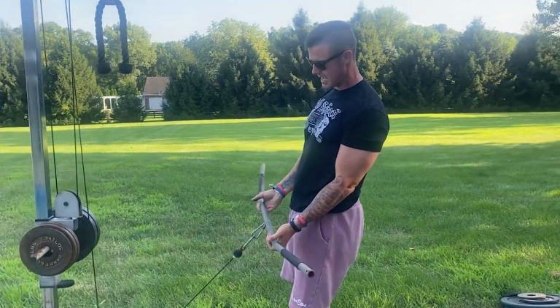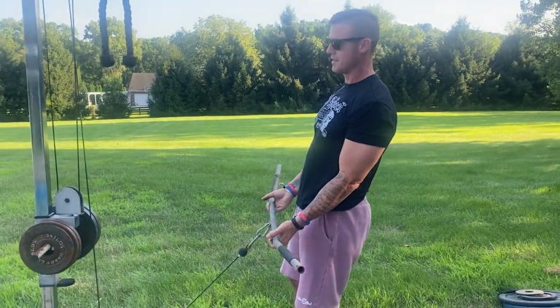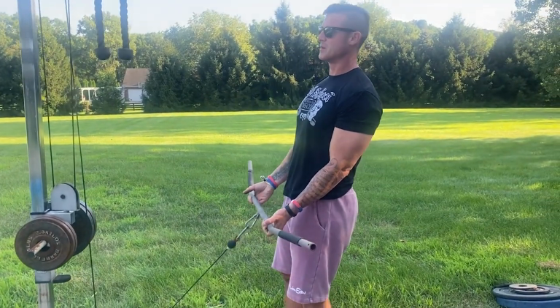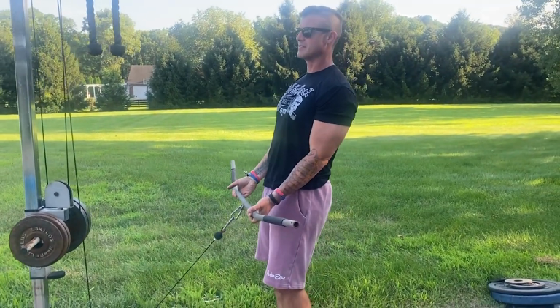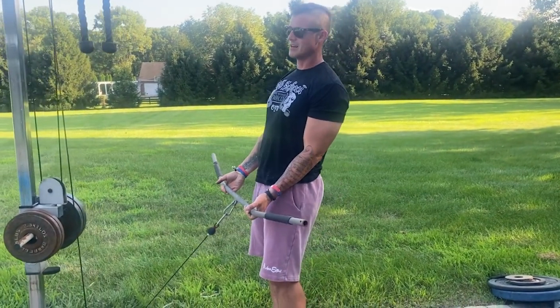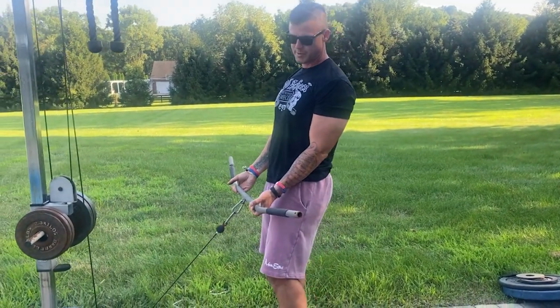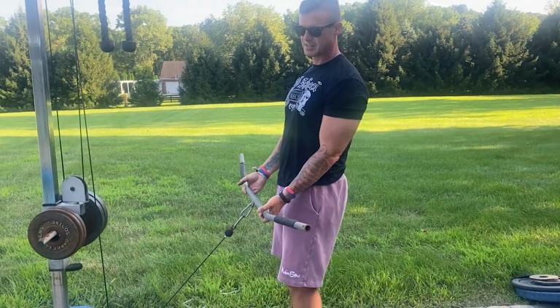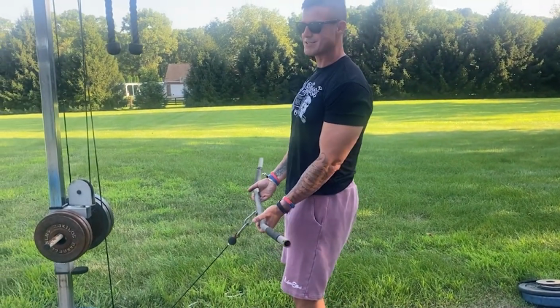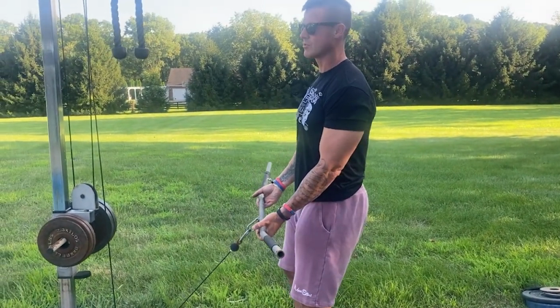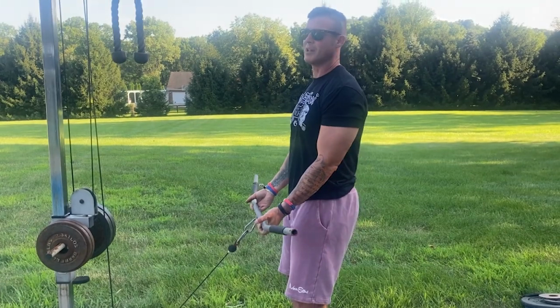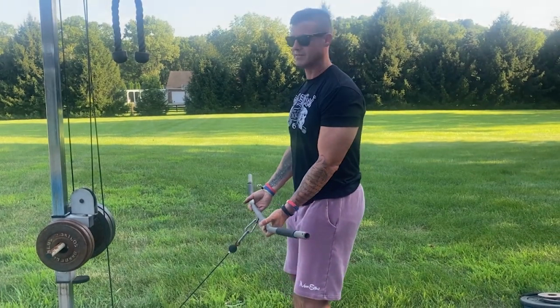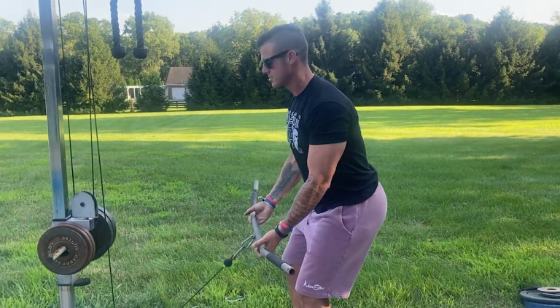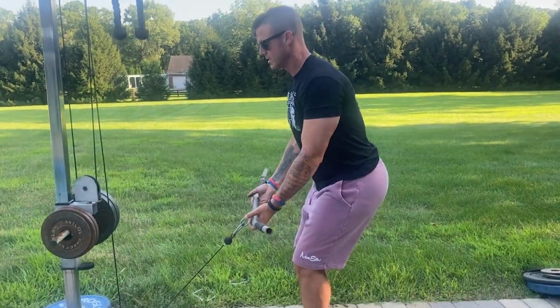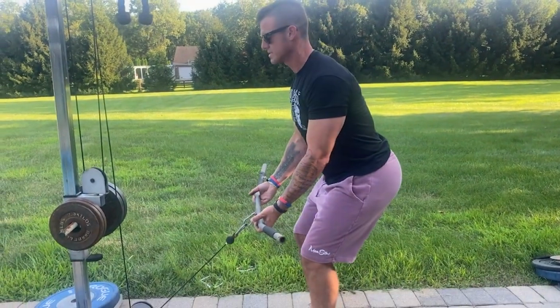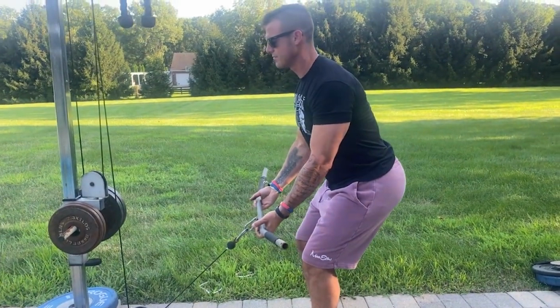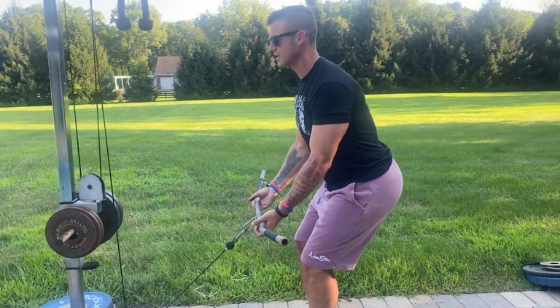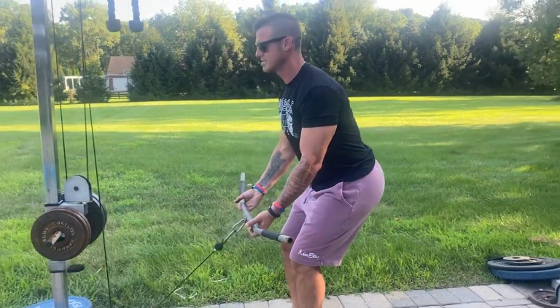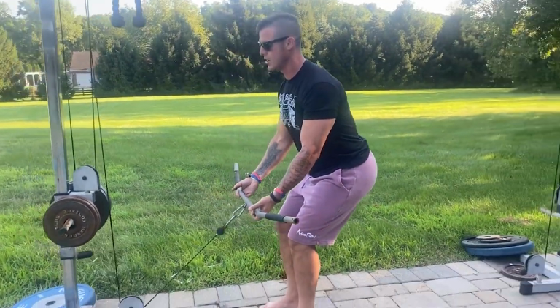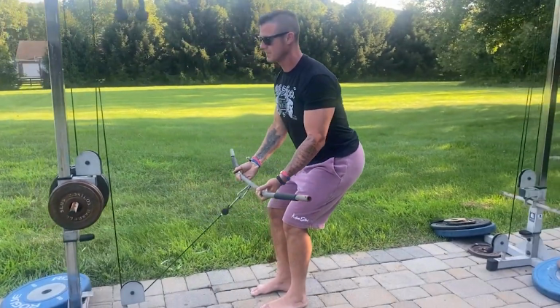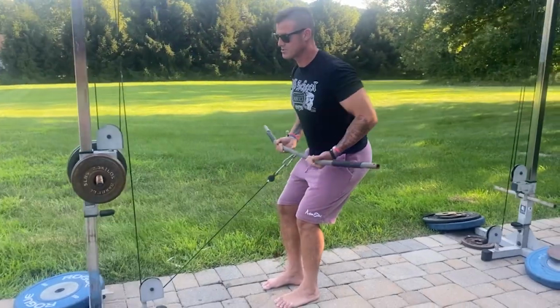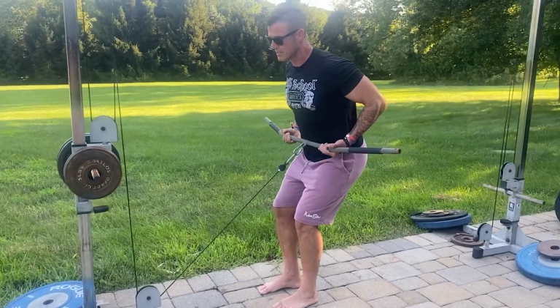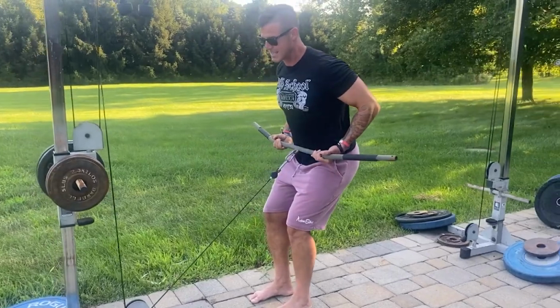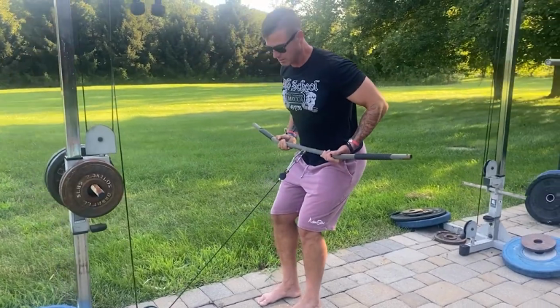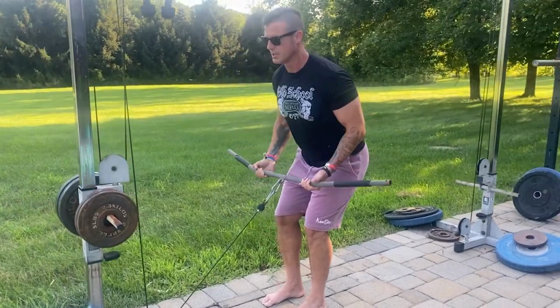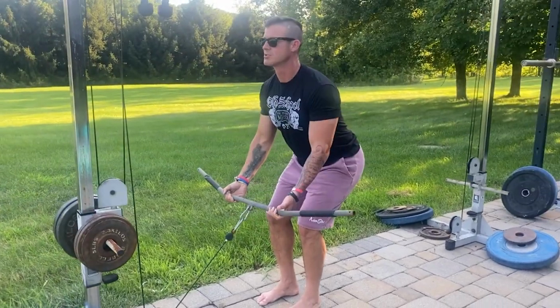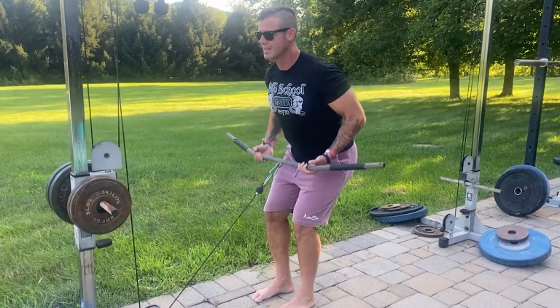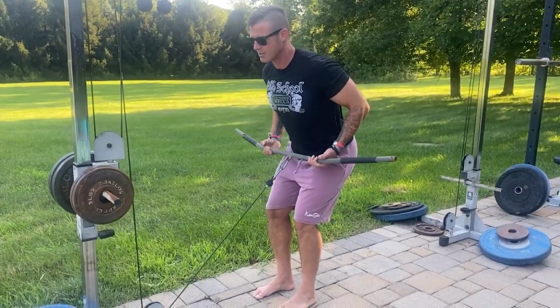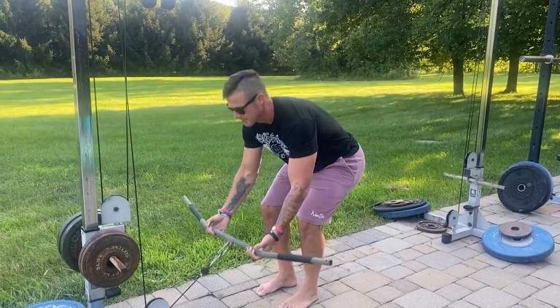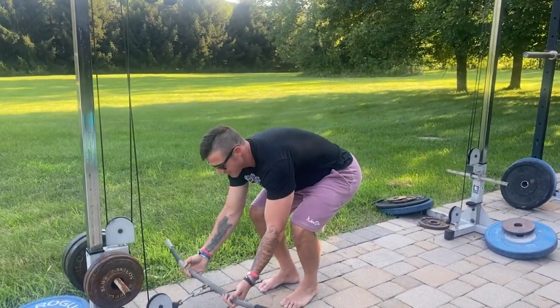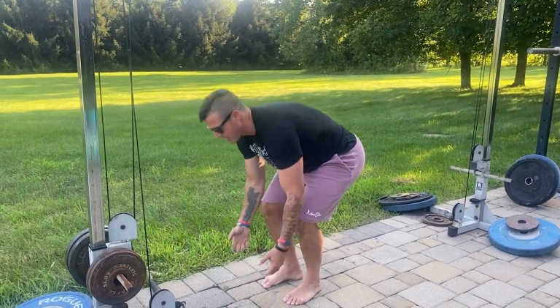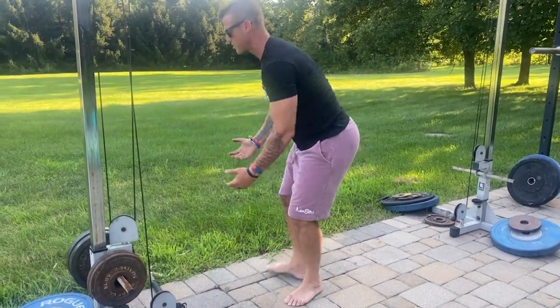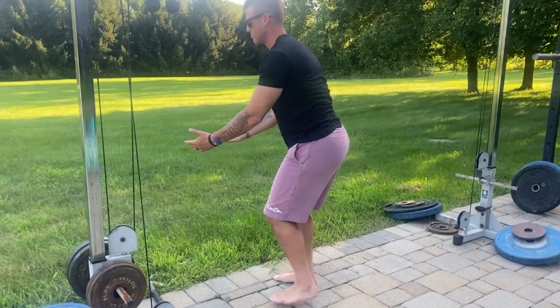What I want is for you to take the bar basically right to your belly button, so you're setting yourself almost like you're doing a seated row. It's really right here — when you get here, you're trying to squeeze that low lat and roll it through.